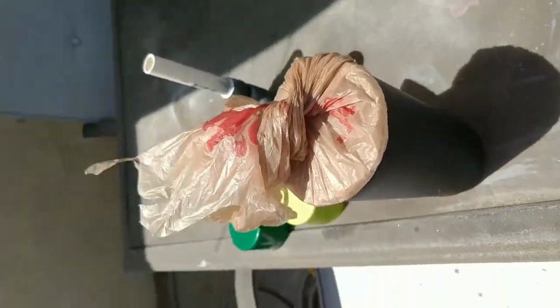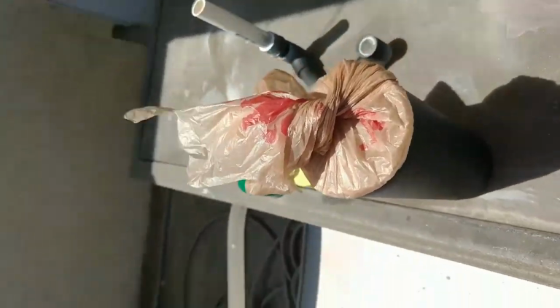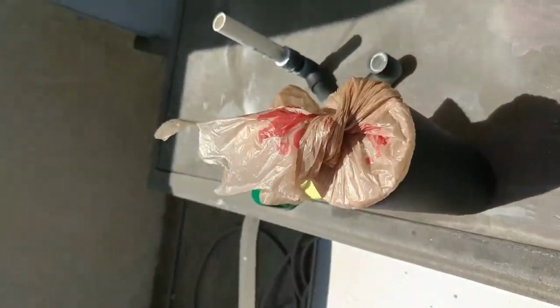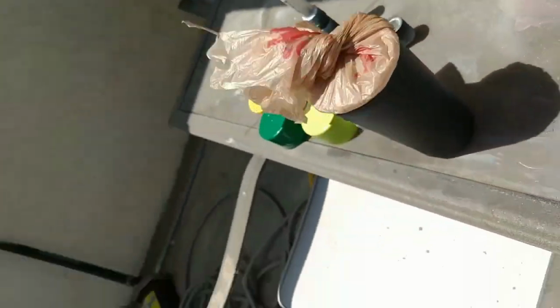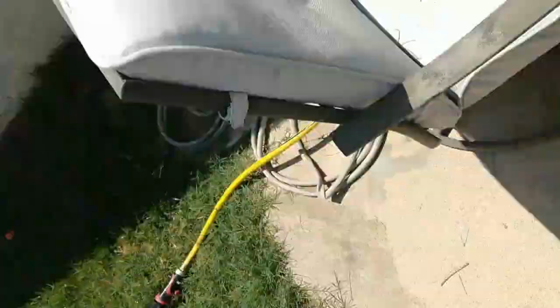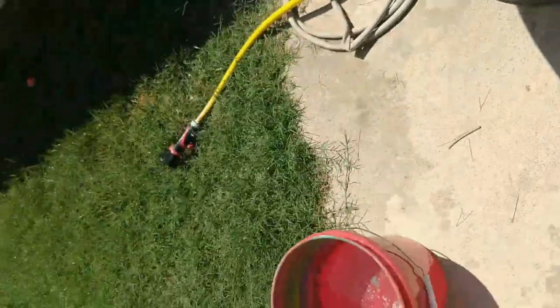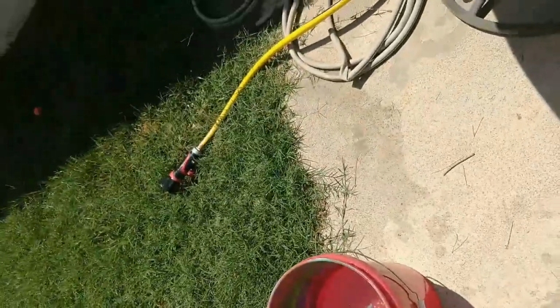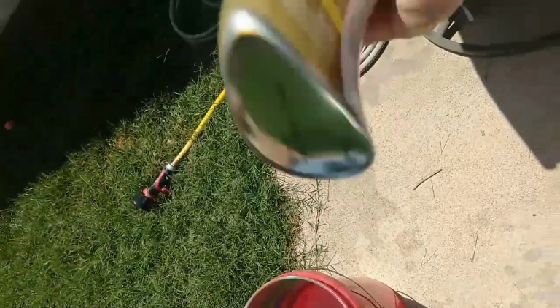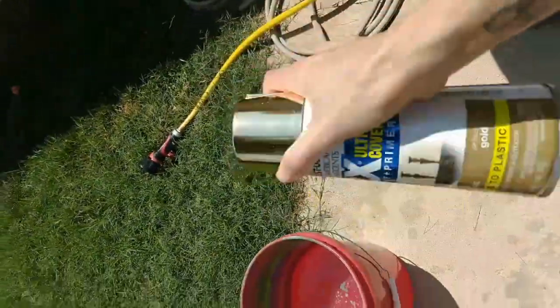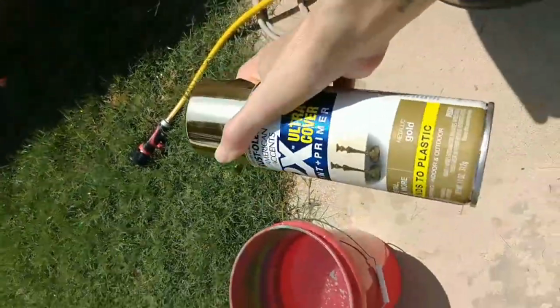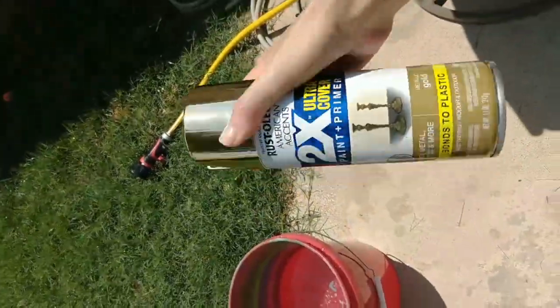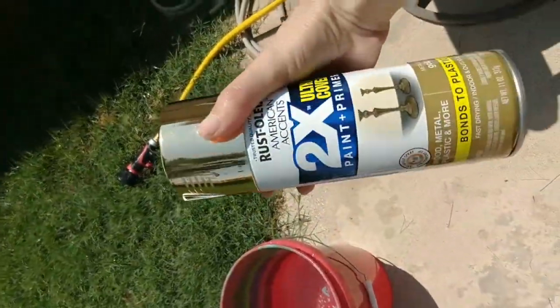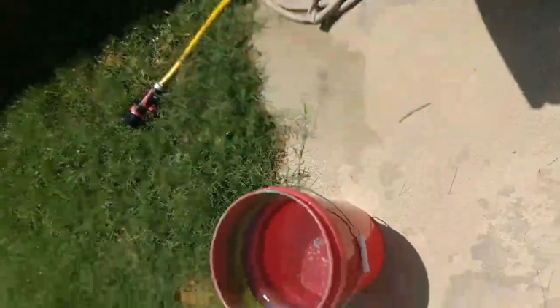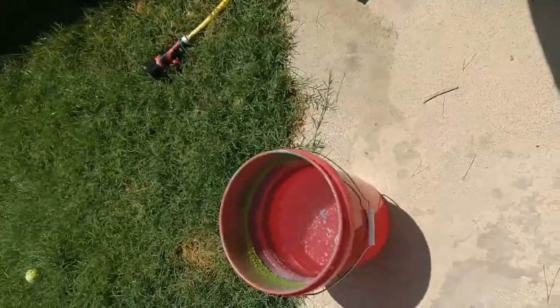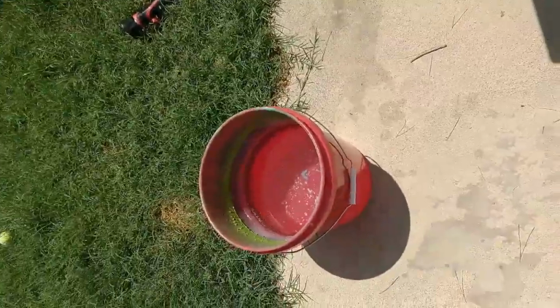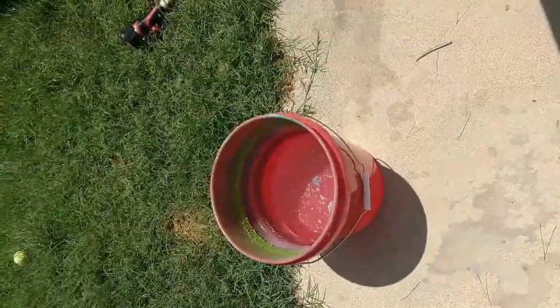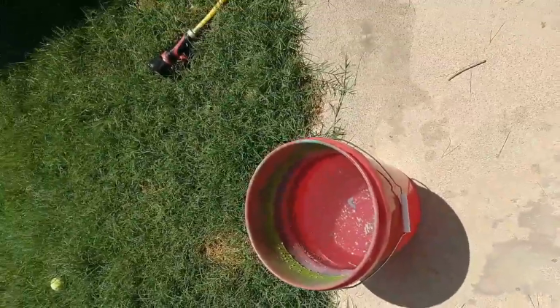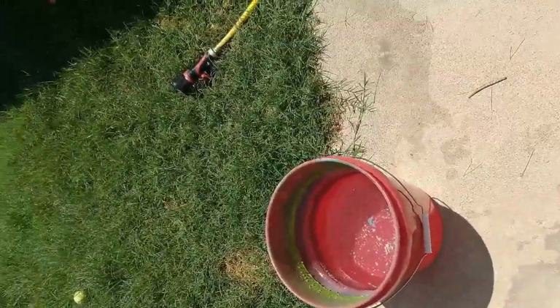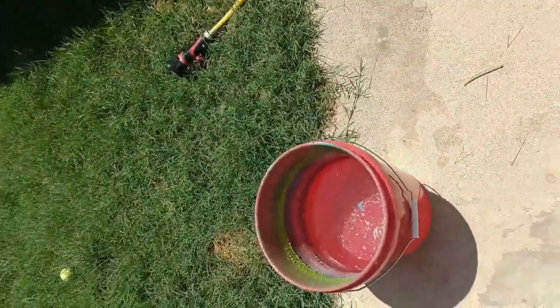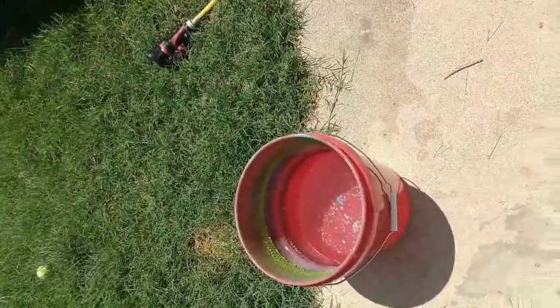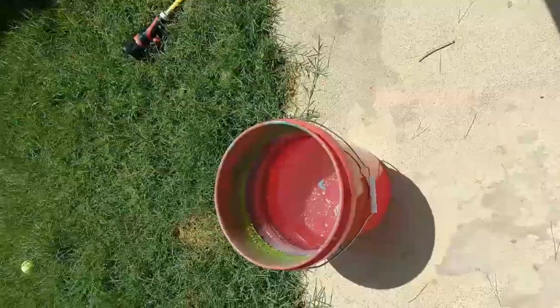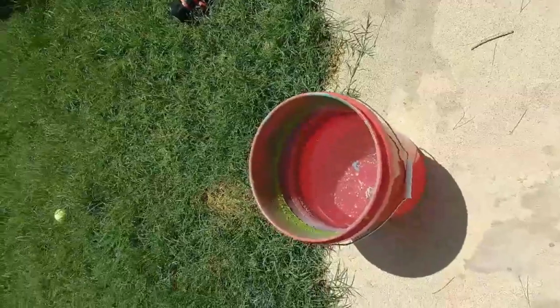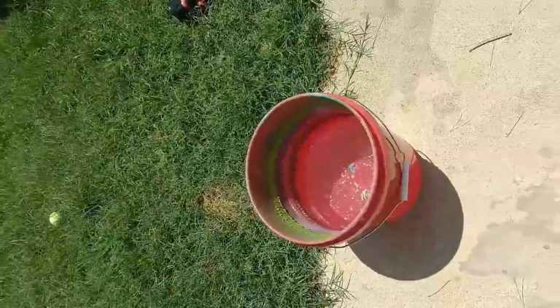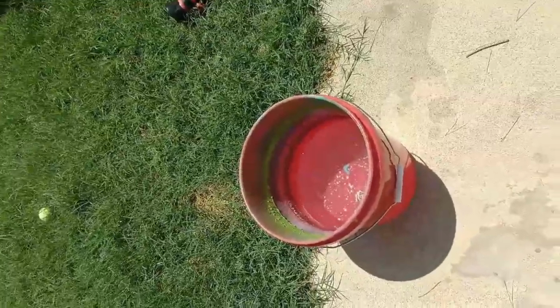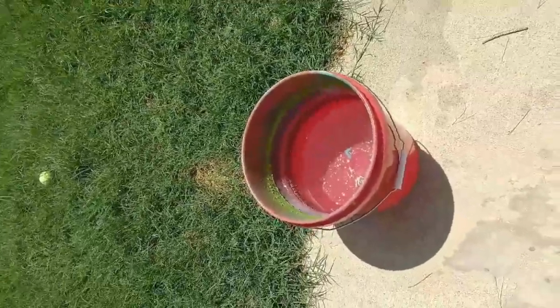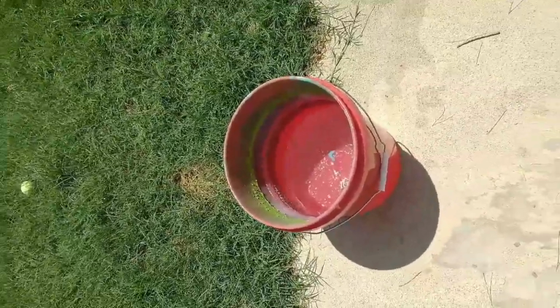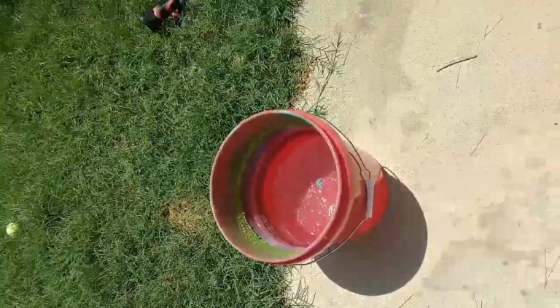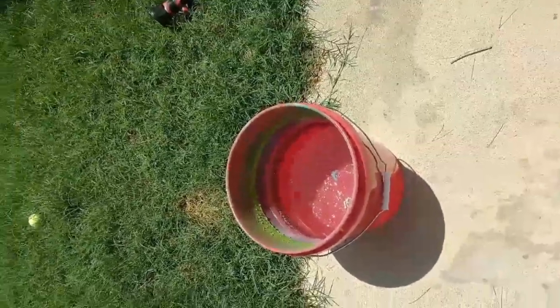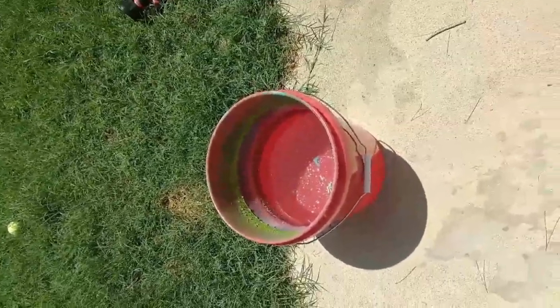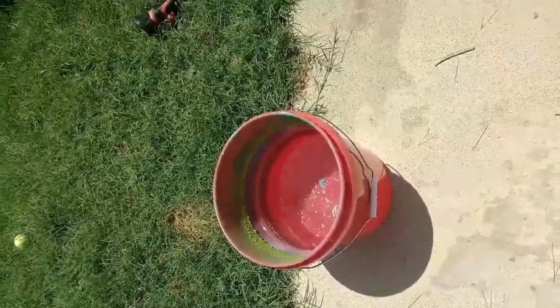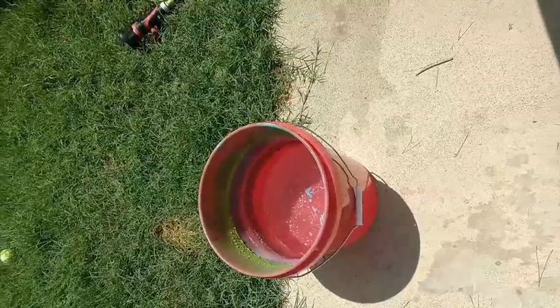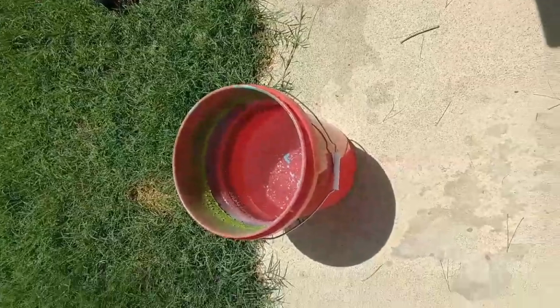Alright guys, we're going to do this second color. This is going to be gold — straight black and gold. This is going to be a New Orleans Saints cup, so I'm not doing too much with it.